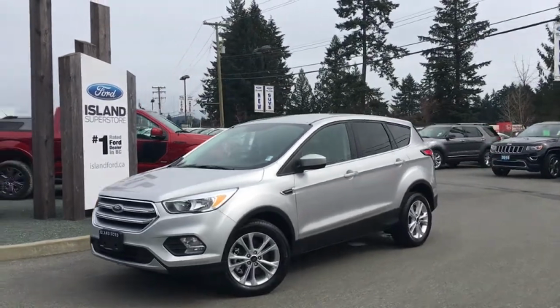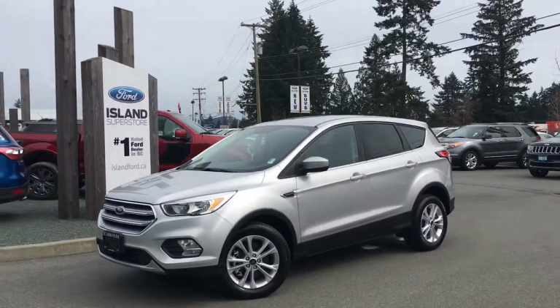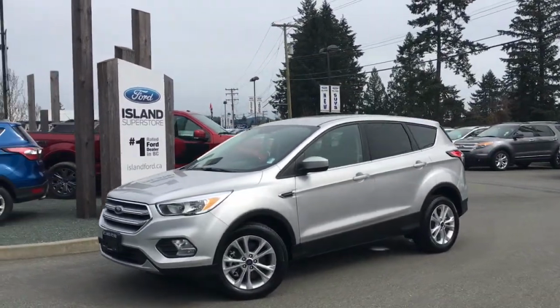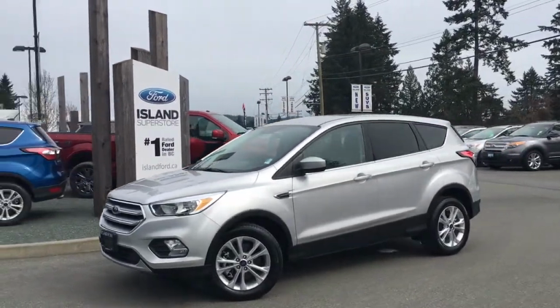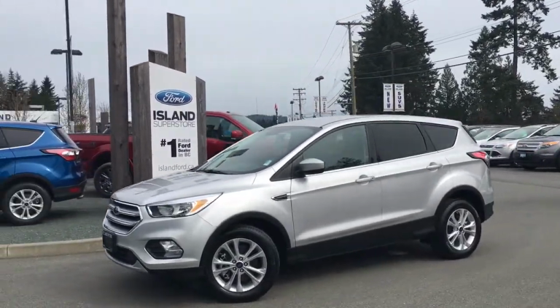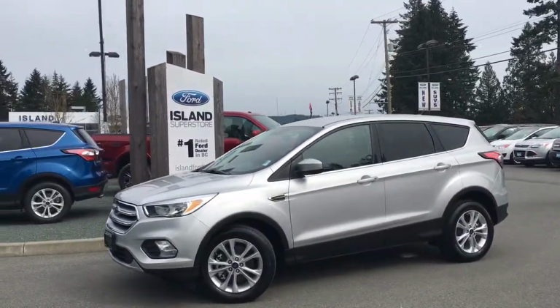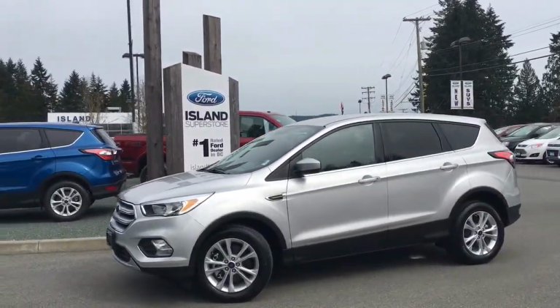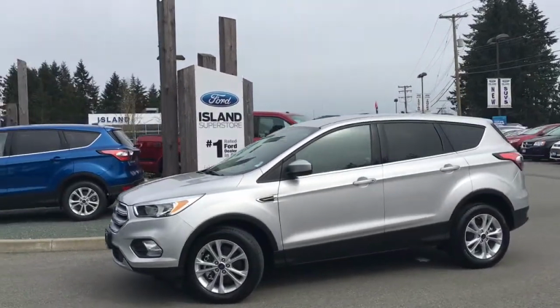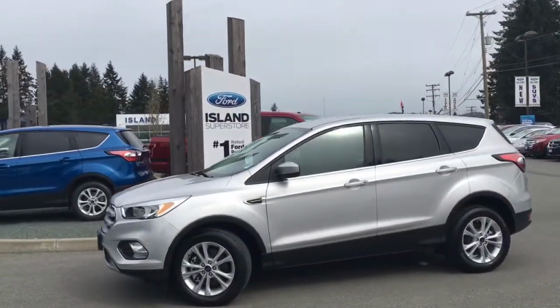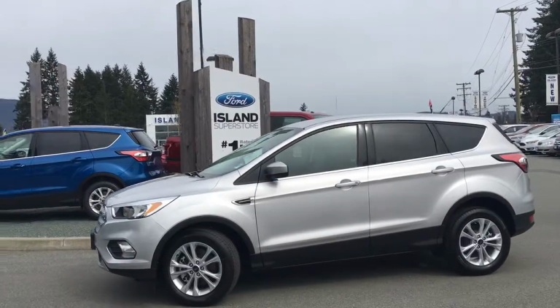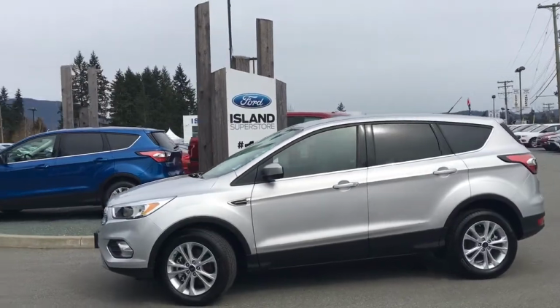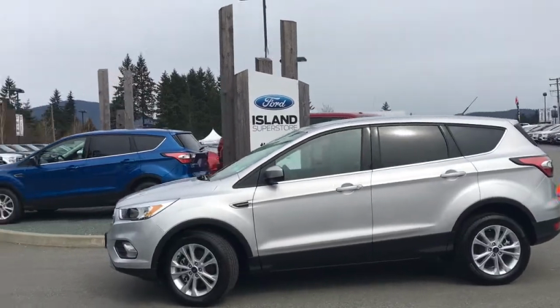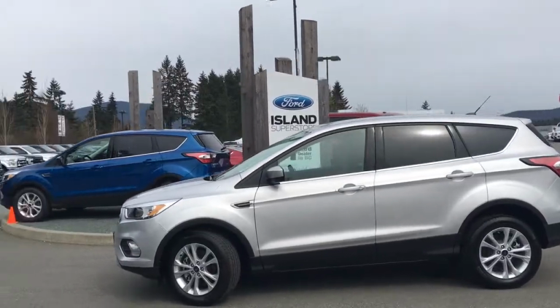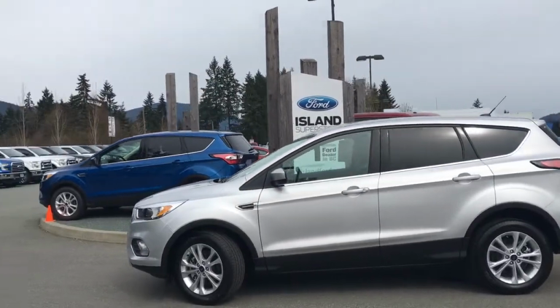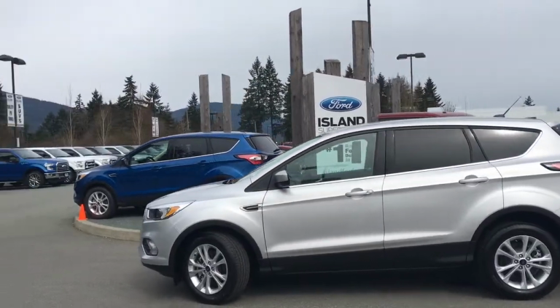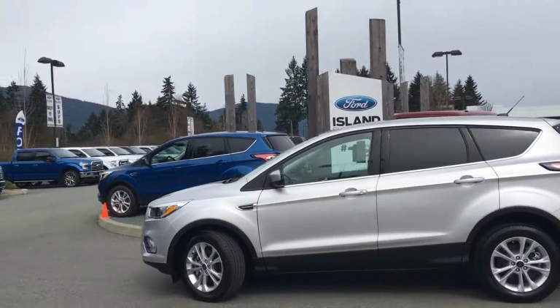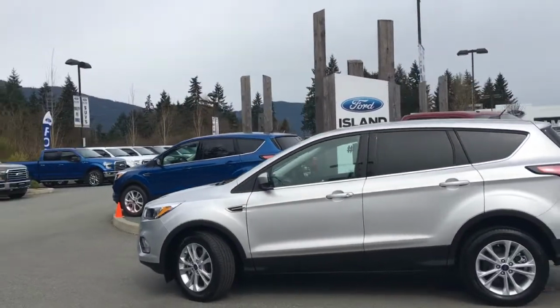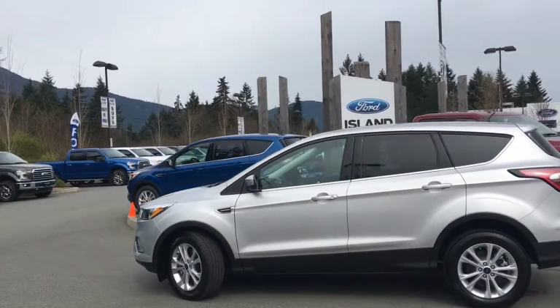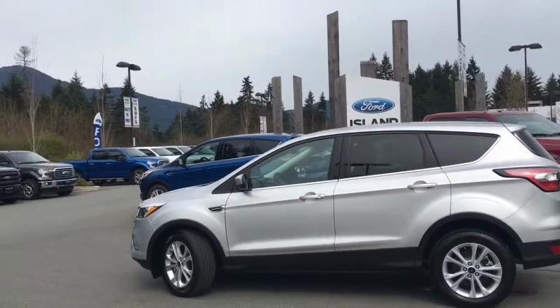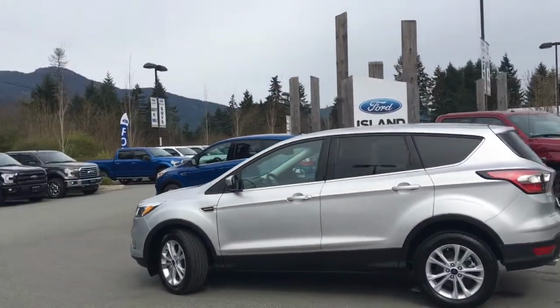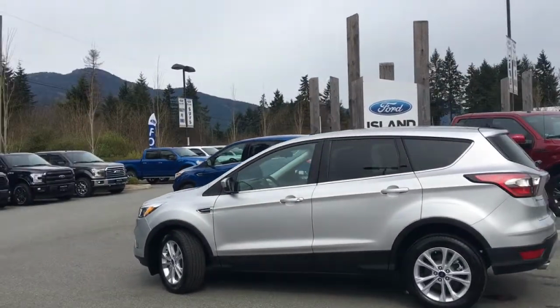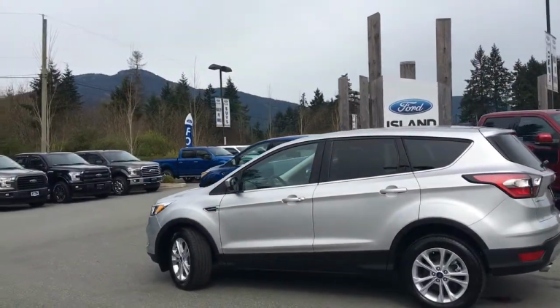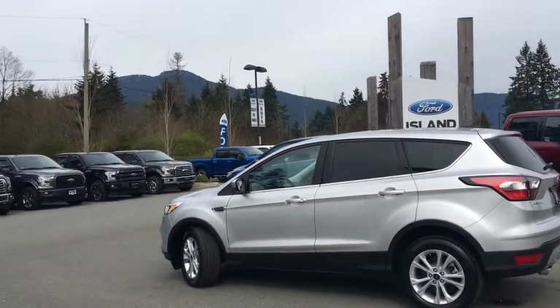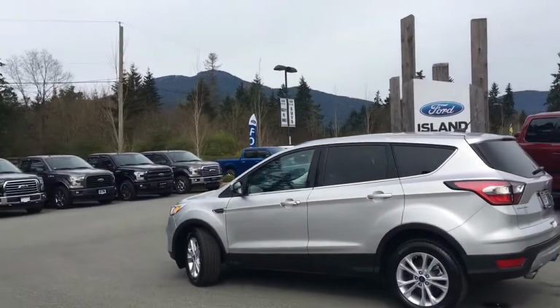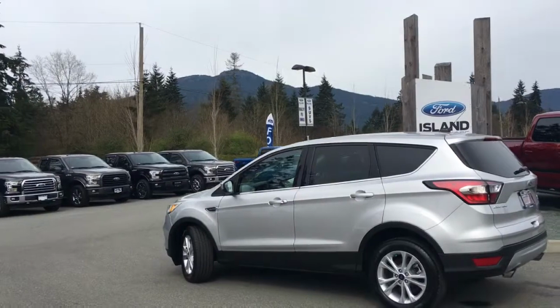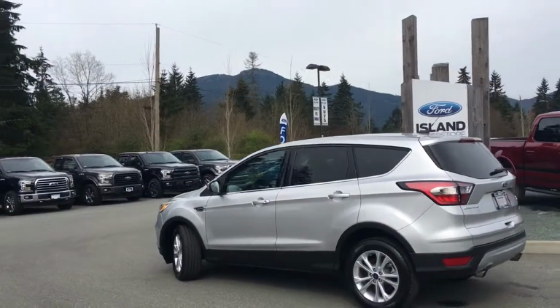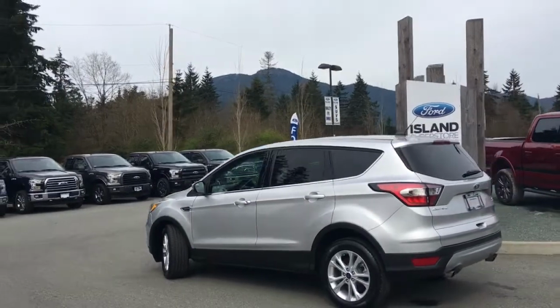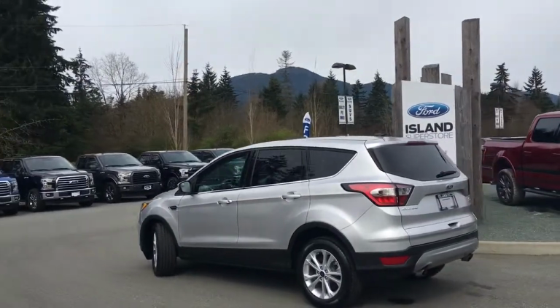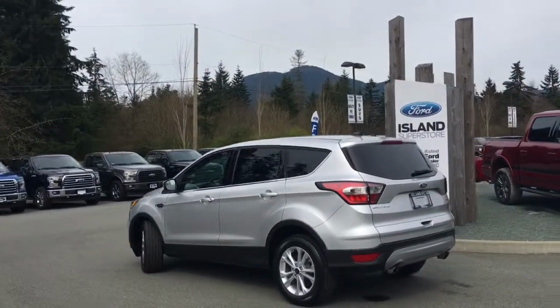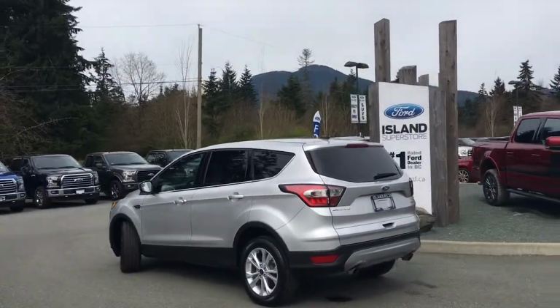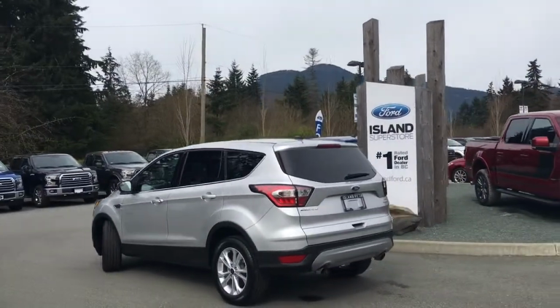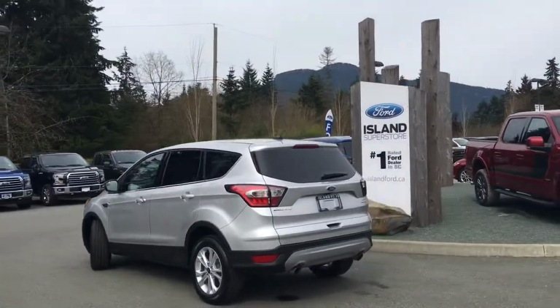Today we're looking at a 2017 Escape SE in Ingot Silver. It has charcoal grey cloth interior, seating for five, four doors and a hatch. This is a 2-liter EcoBoost engine.